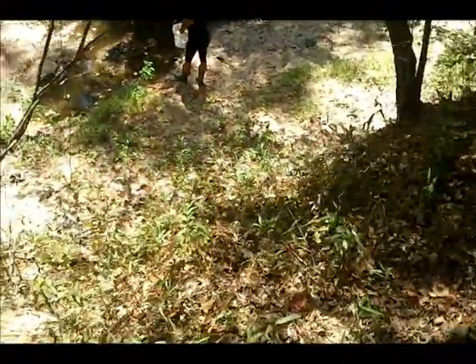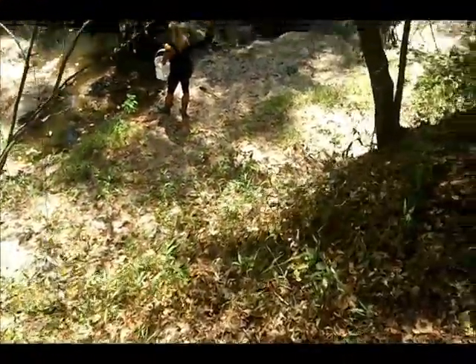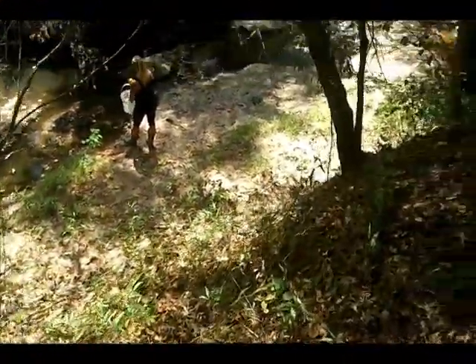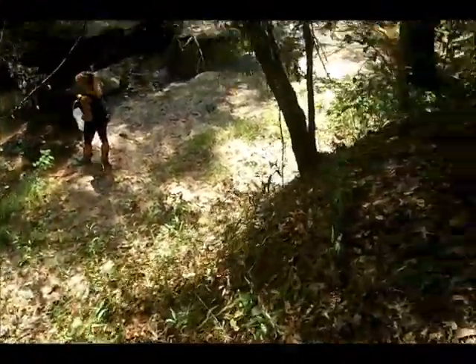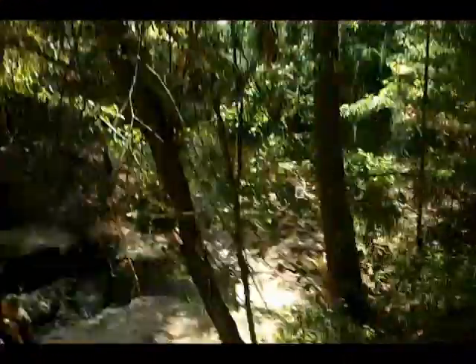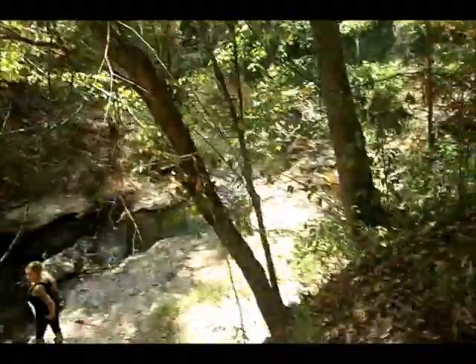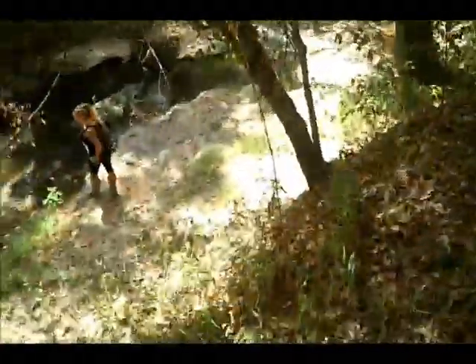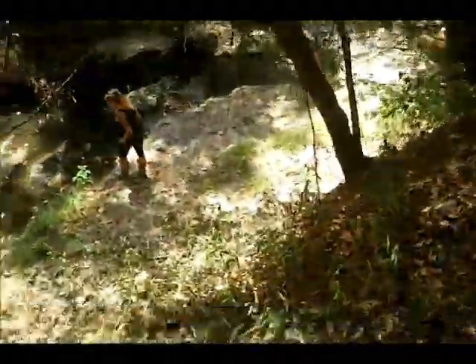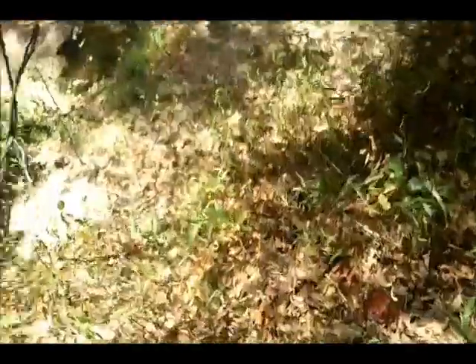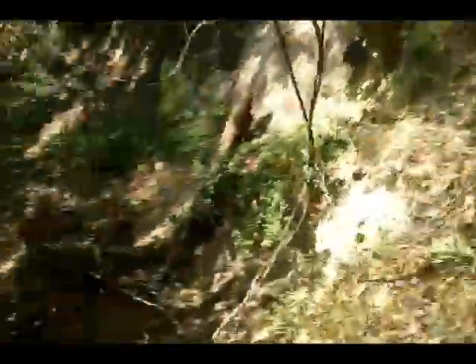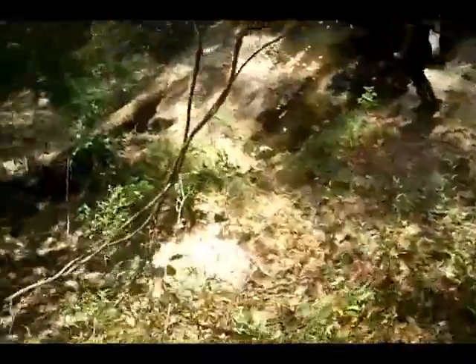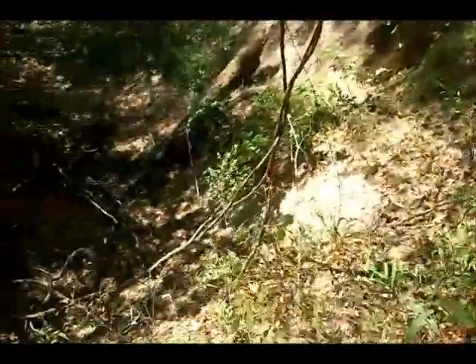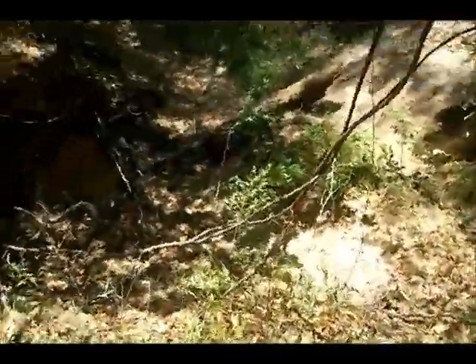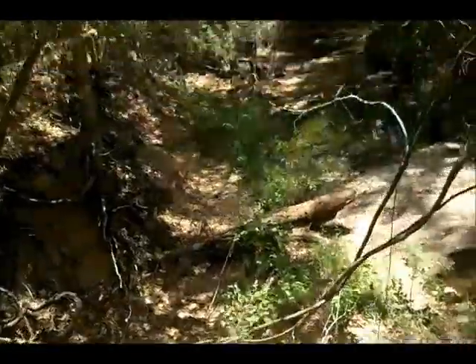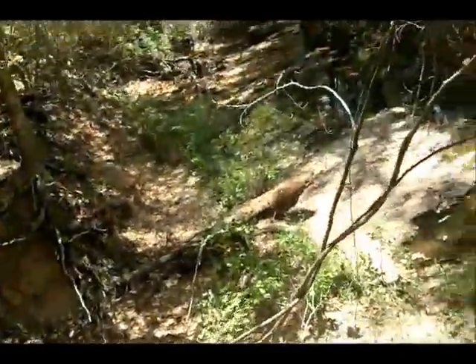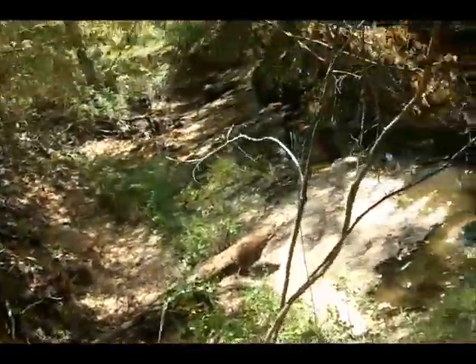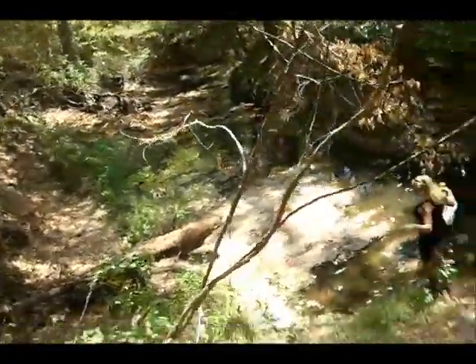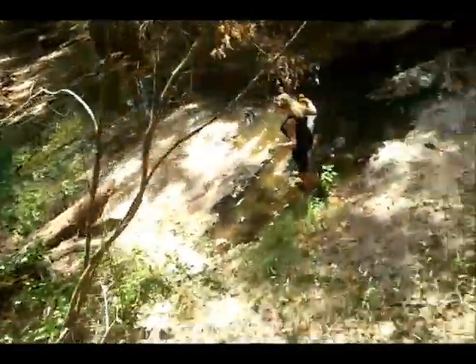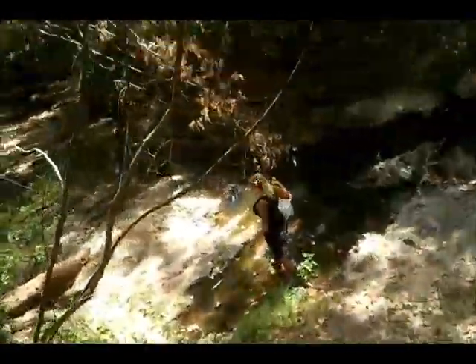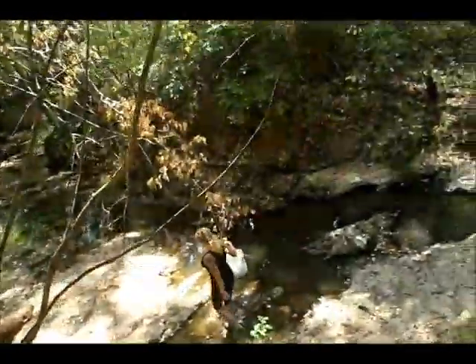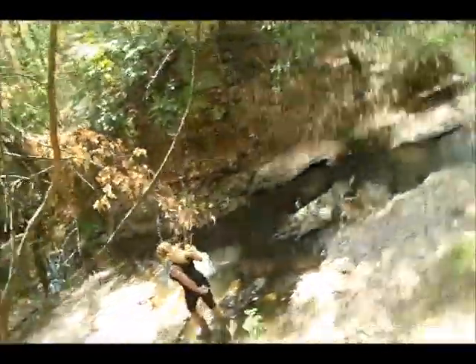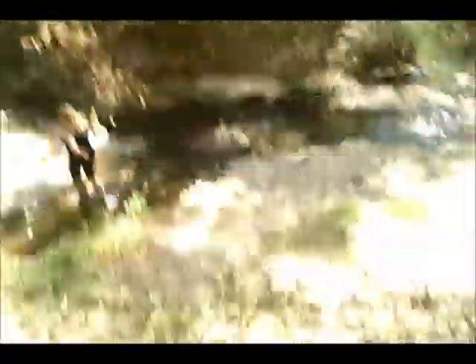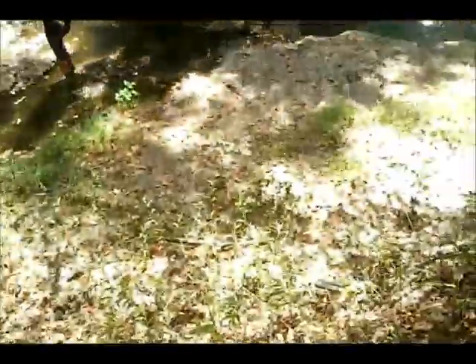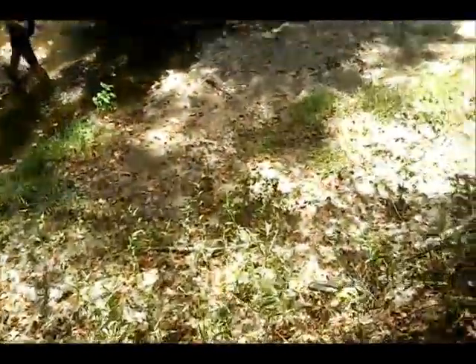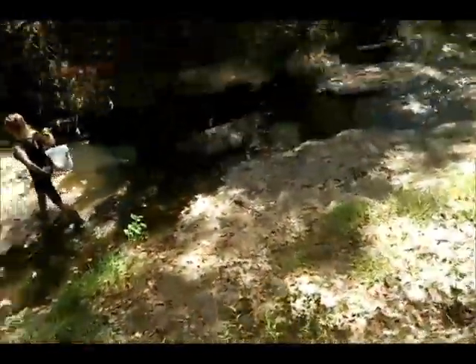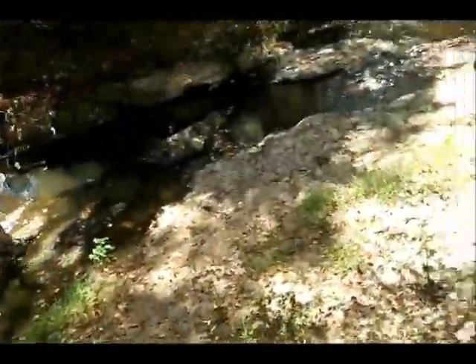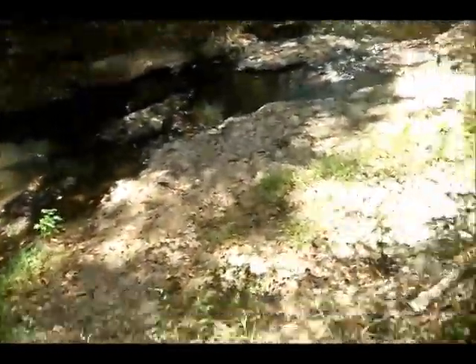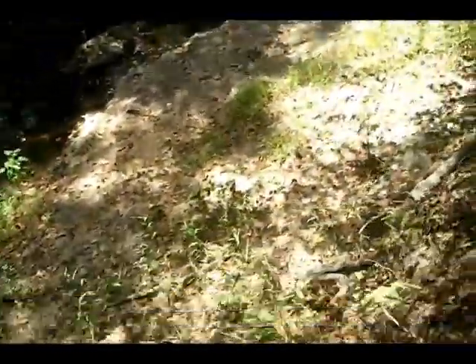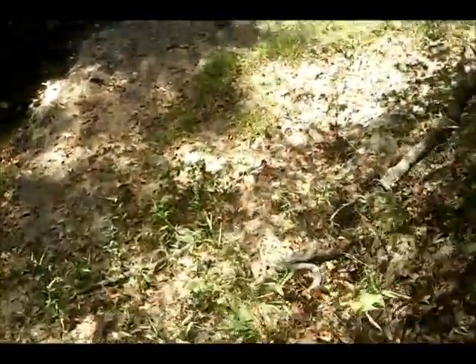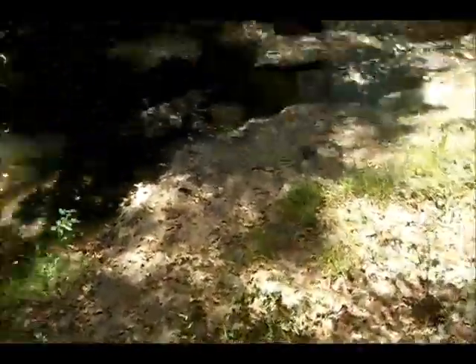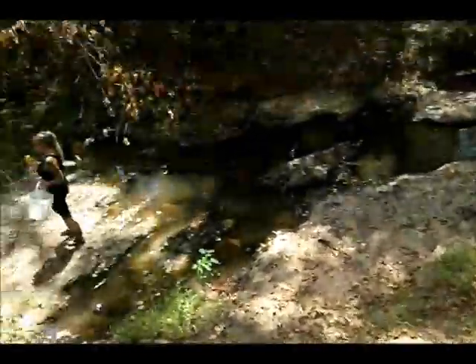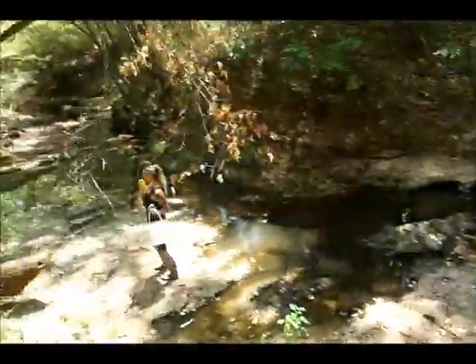The descent into the creek — see if I can make it down here without busting my butt. Pretty steep side here.